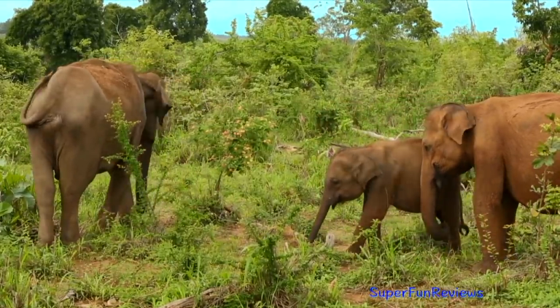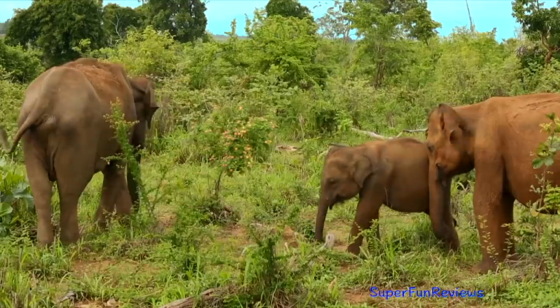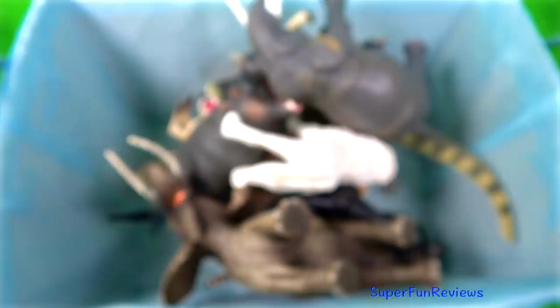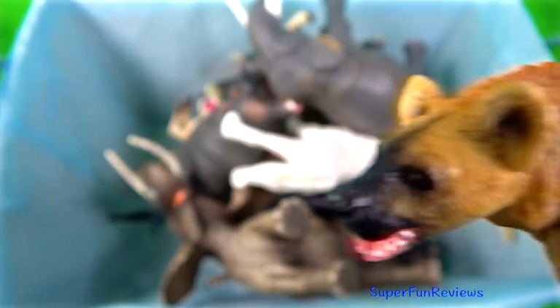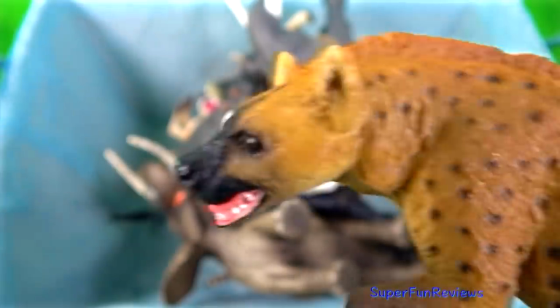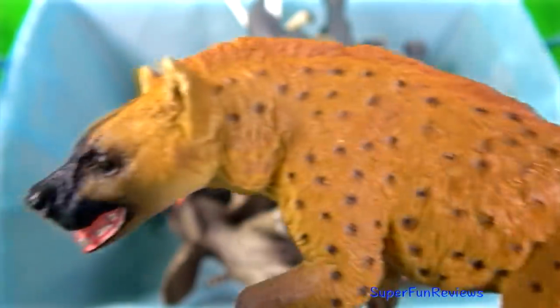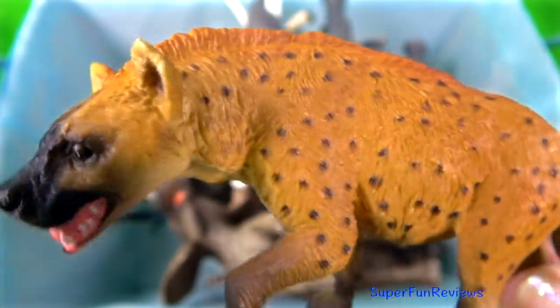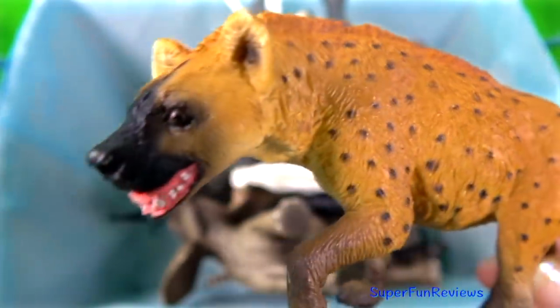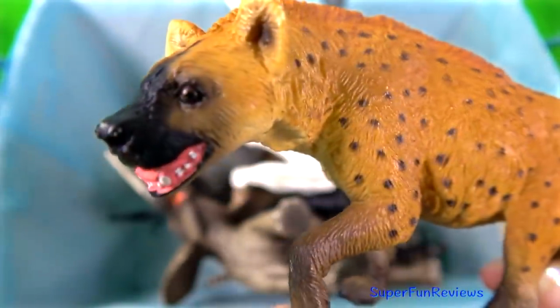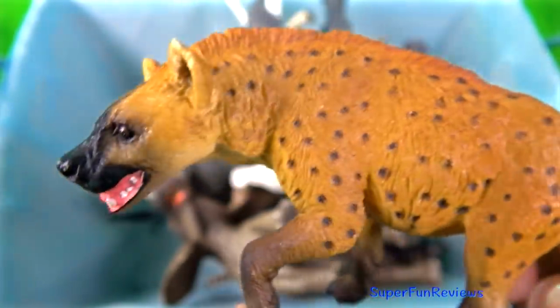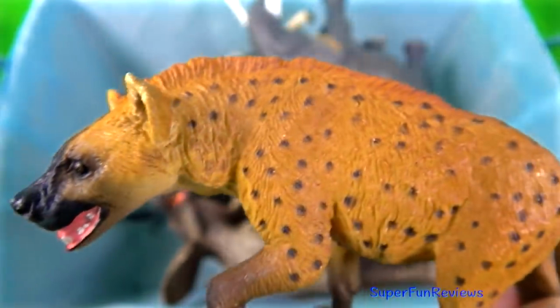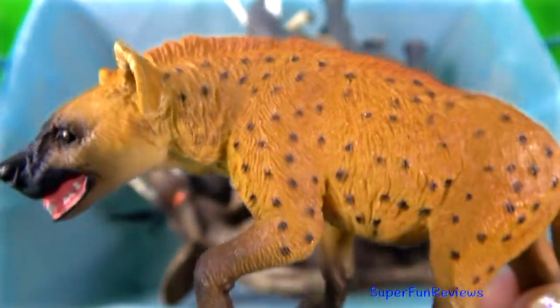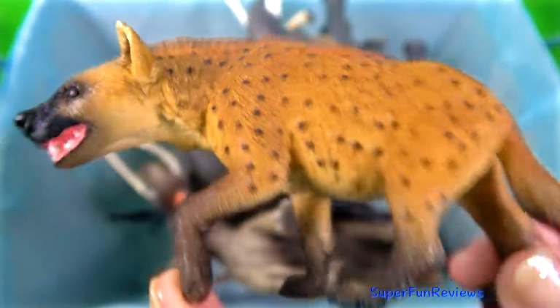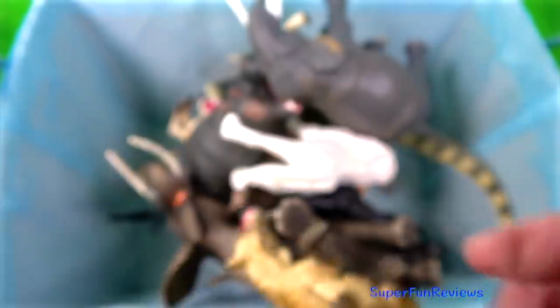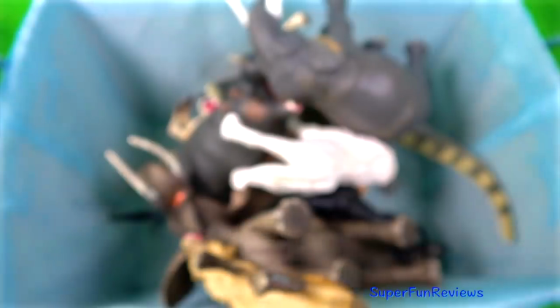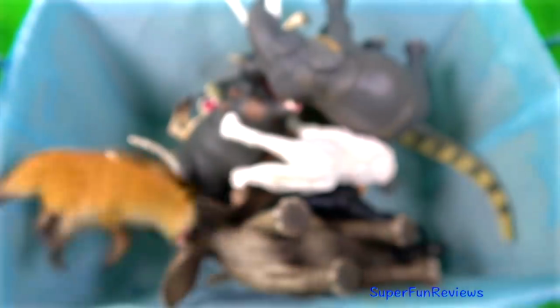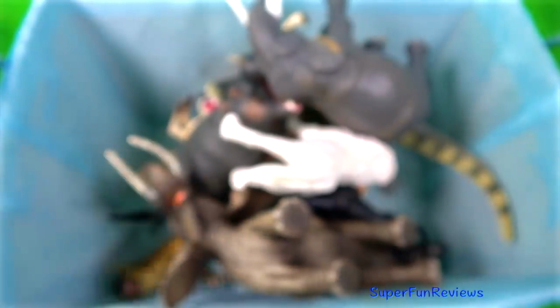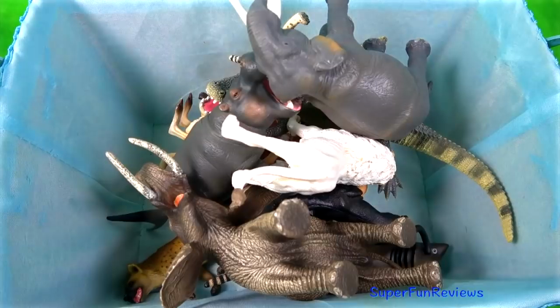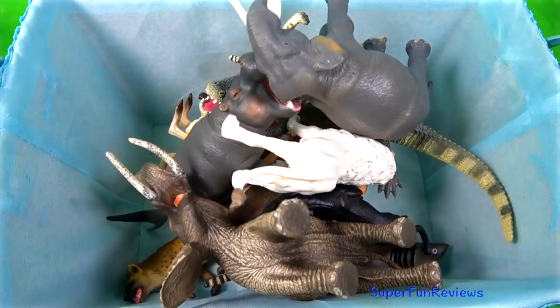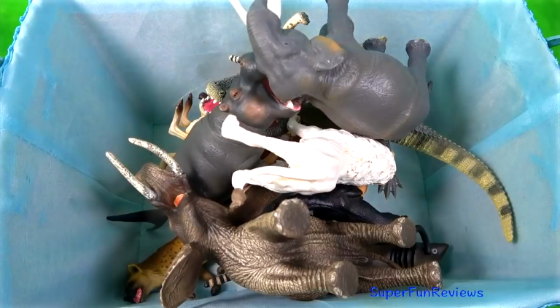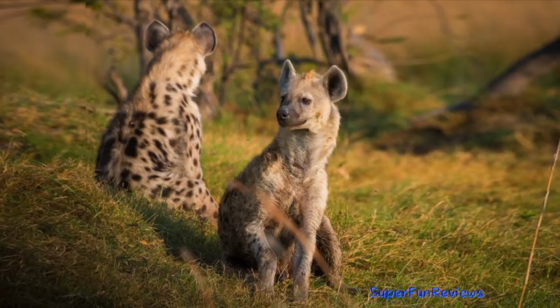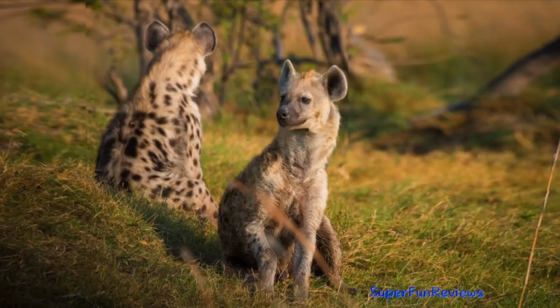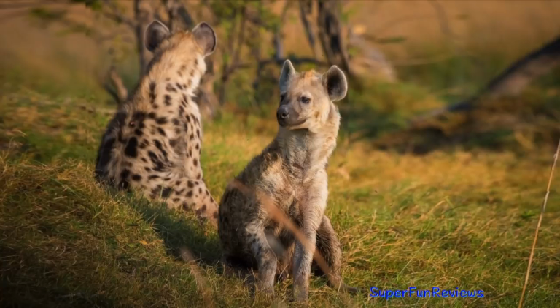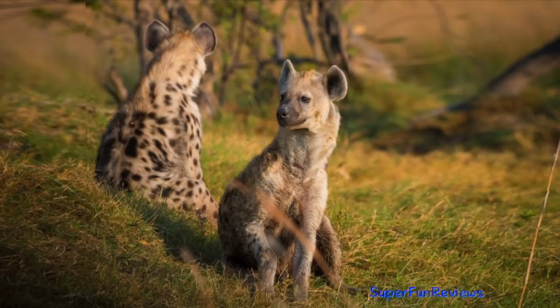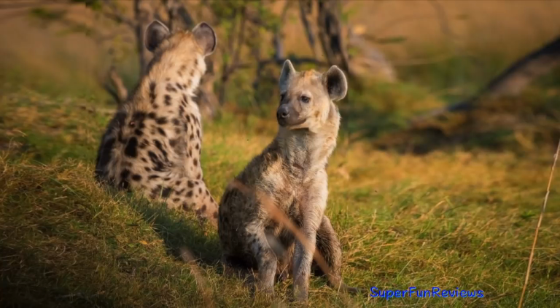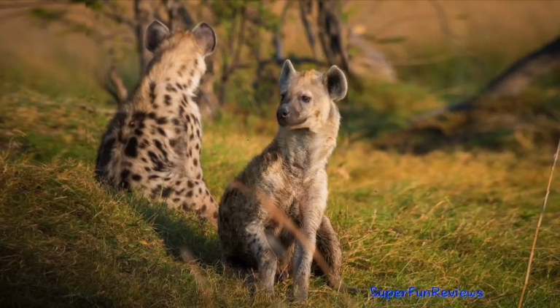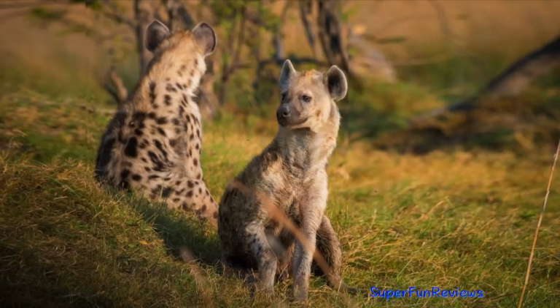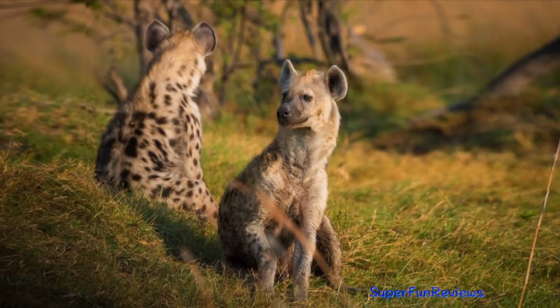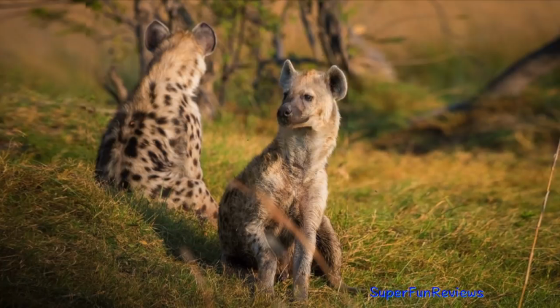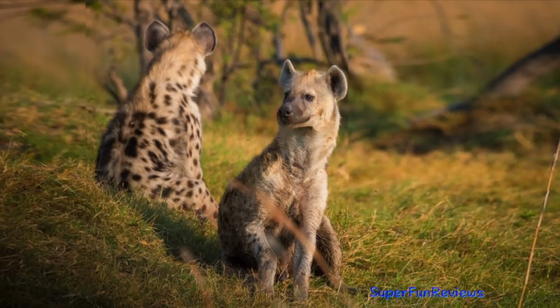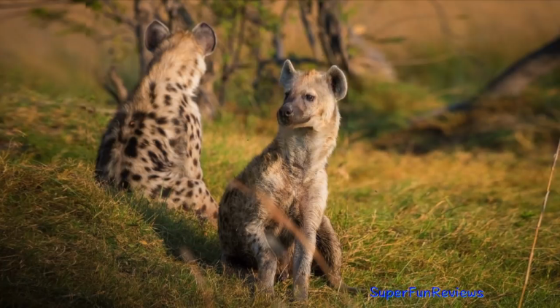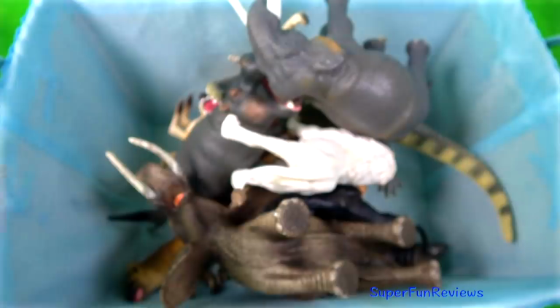The spotted hyena is physically distinguished from other species by its vaguely bear-like build, its rounded ears, less prominent mane and its spotted pelt.